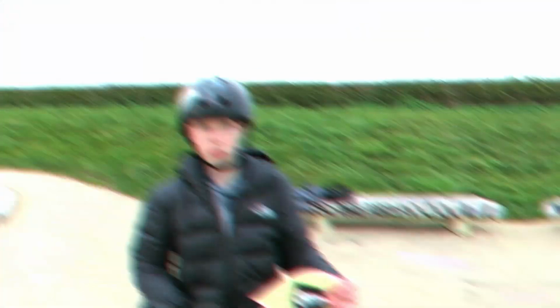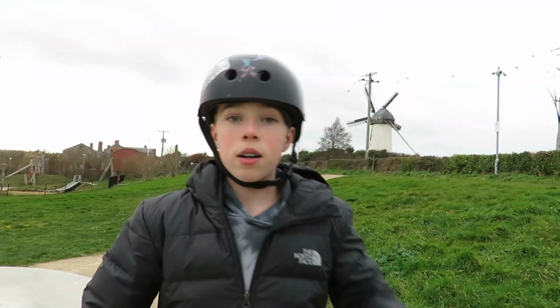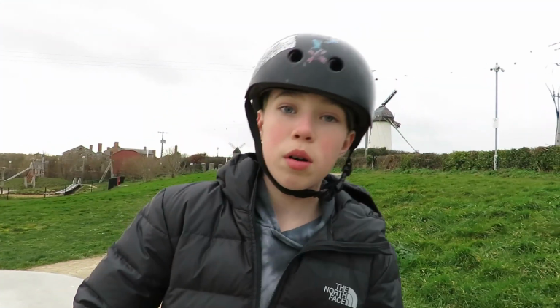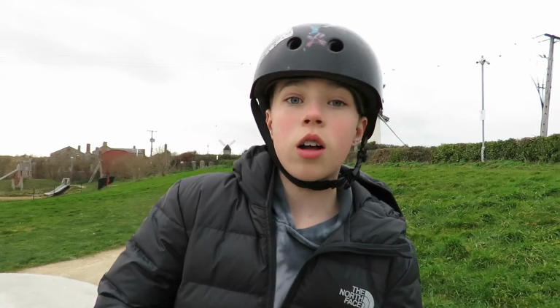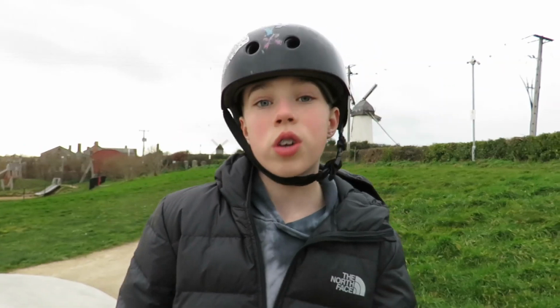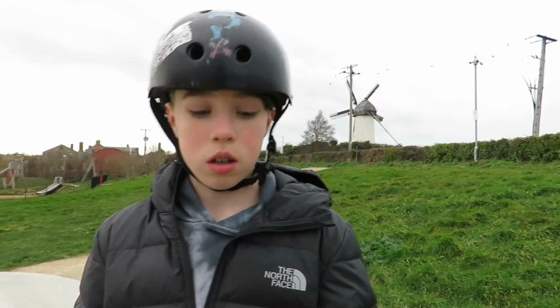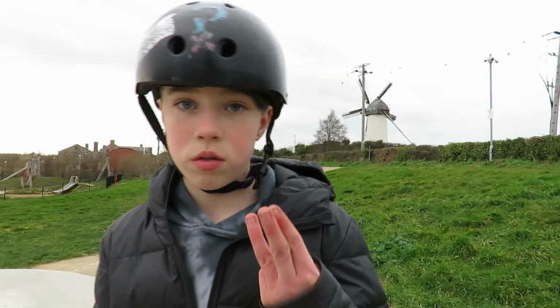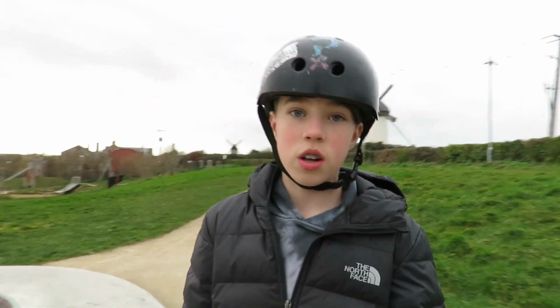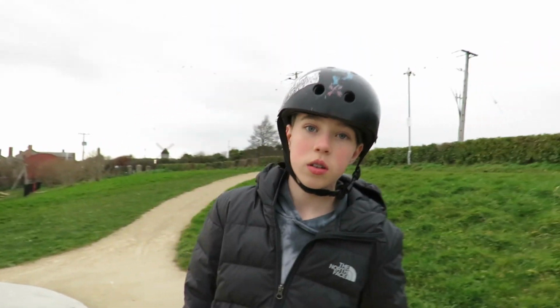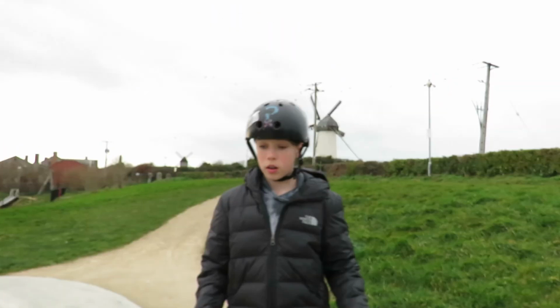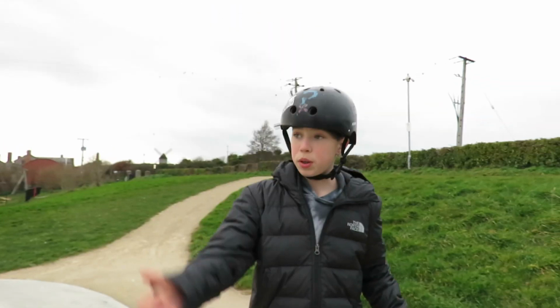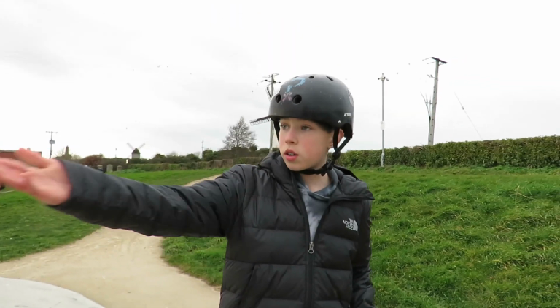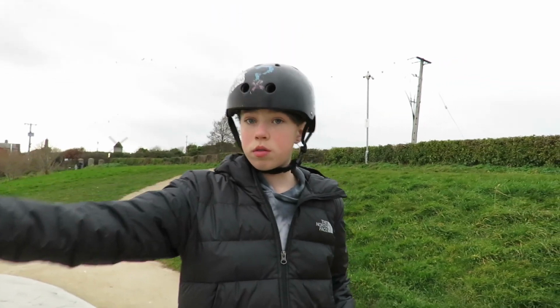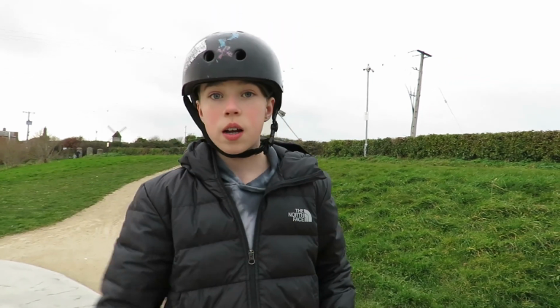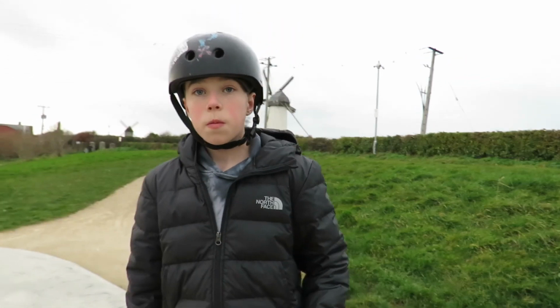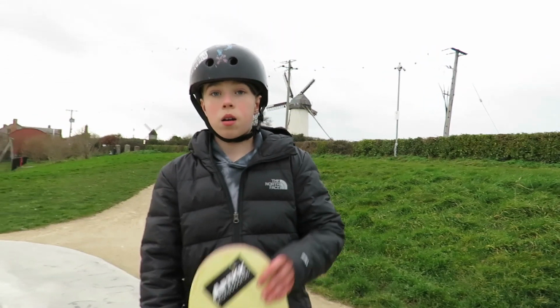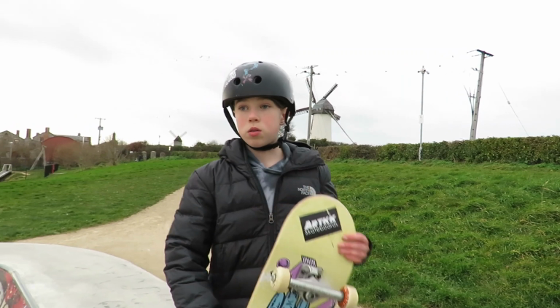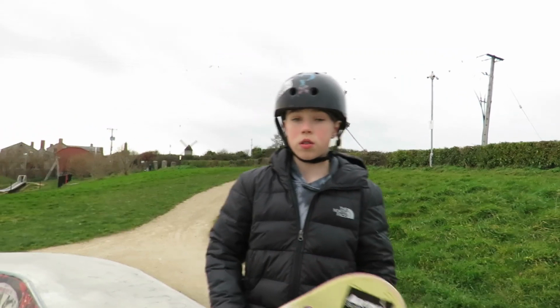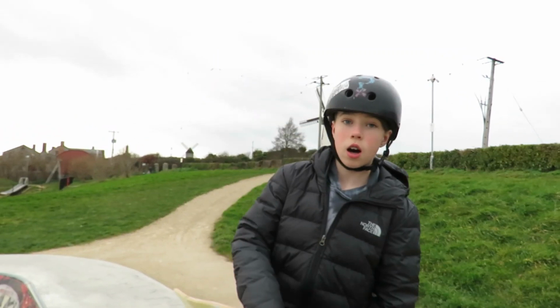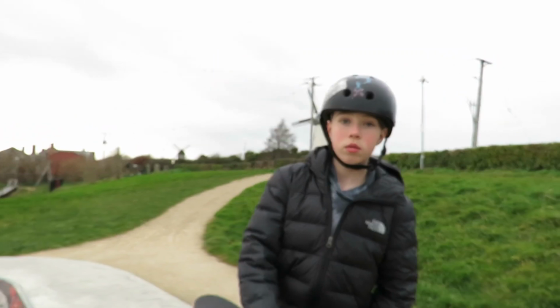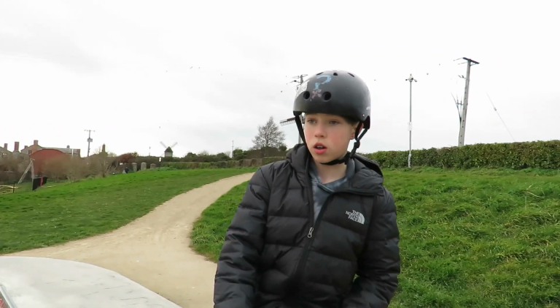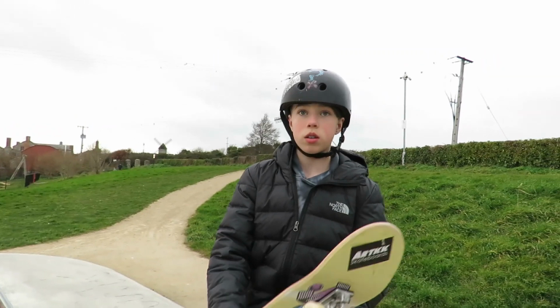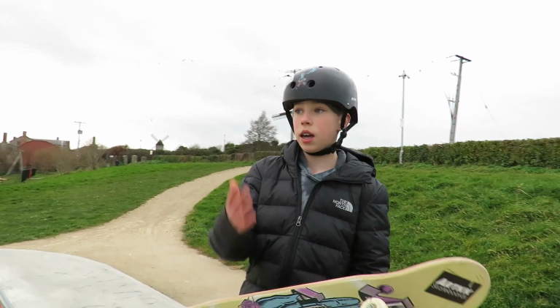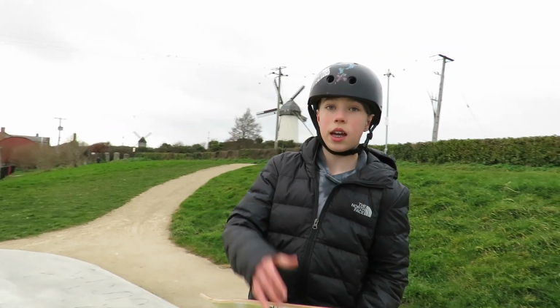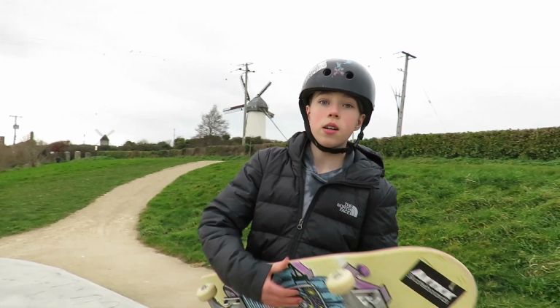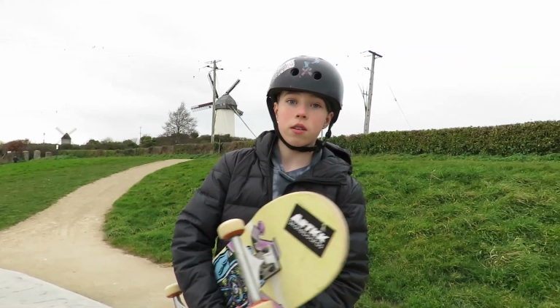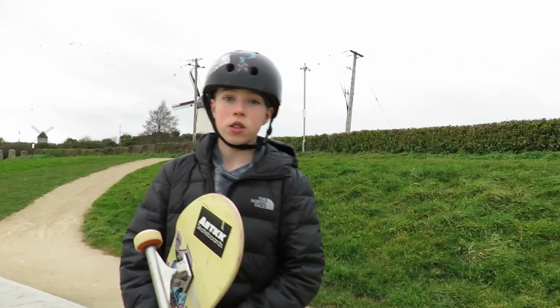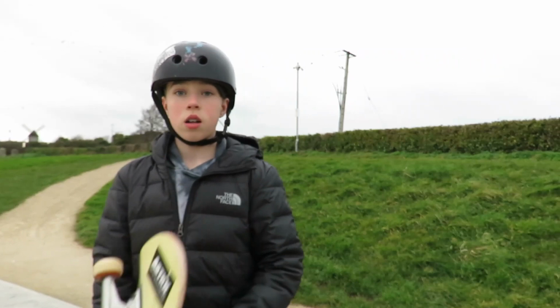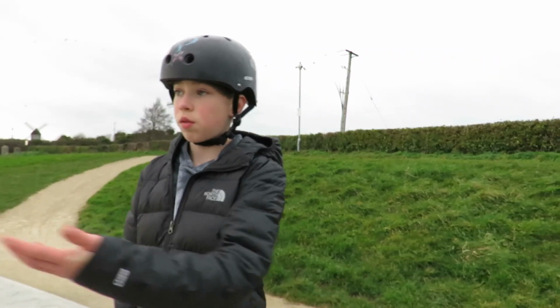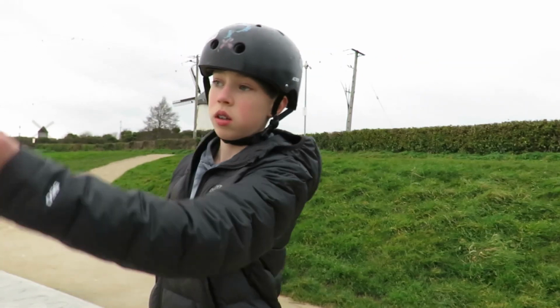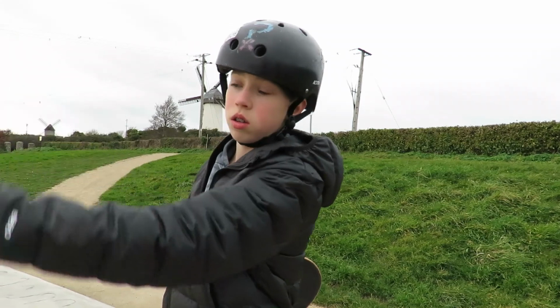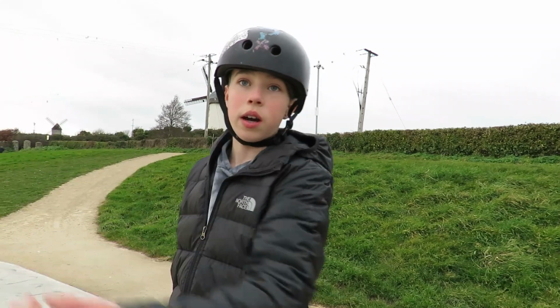Now I'm going to combine all three of Newton's Laws. I'm going to get speed to go over there. I'm going to use the third law to get in the air, and the first law and gravity to go down.